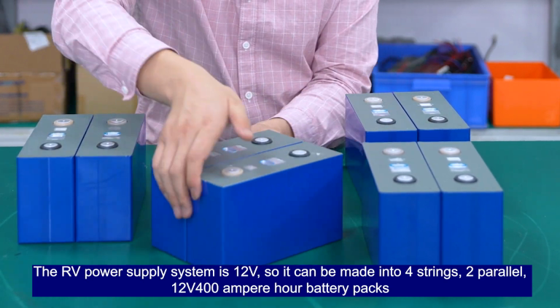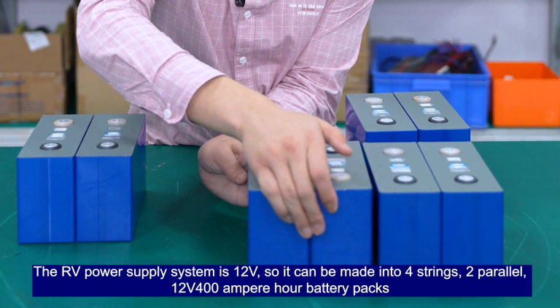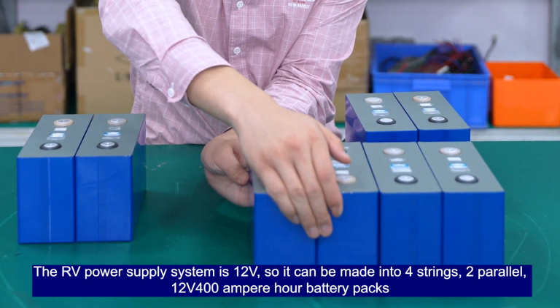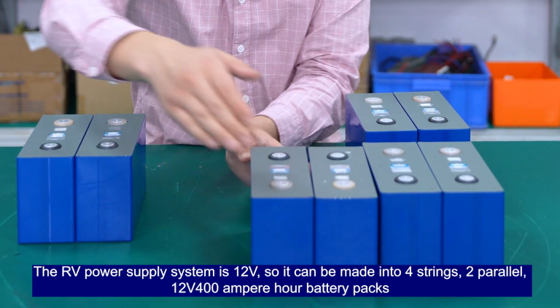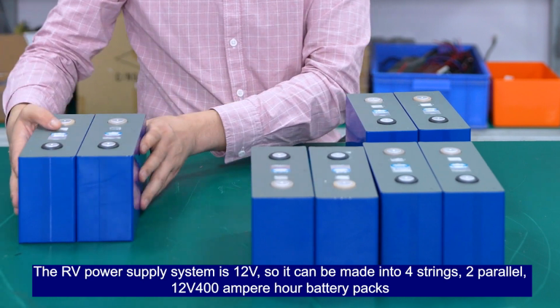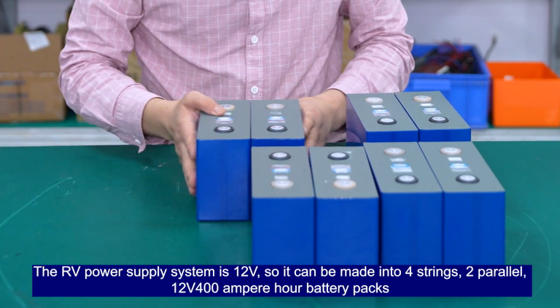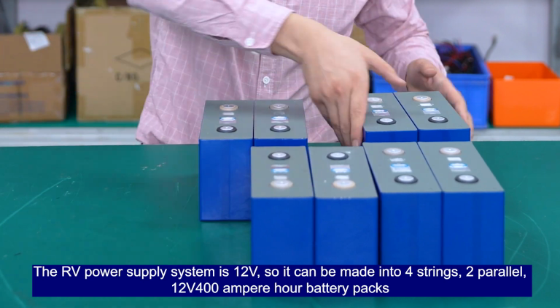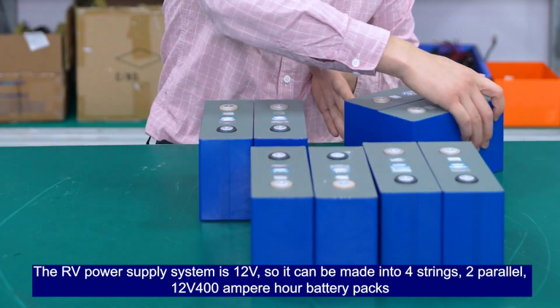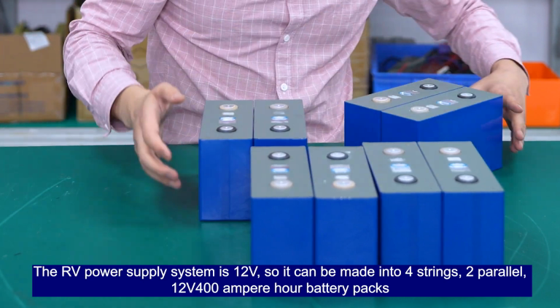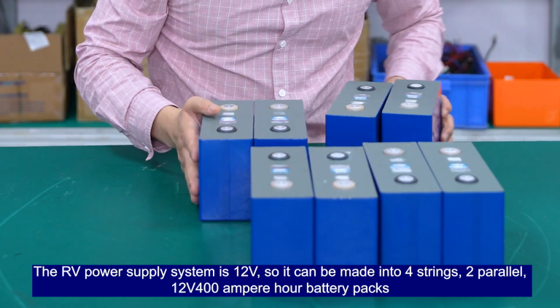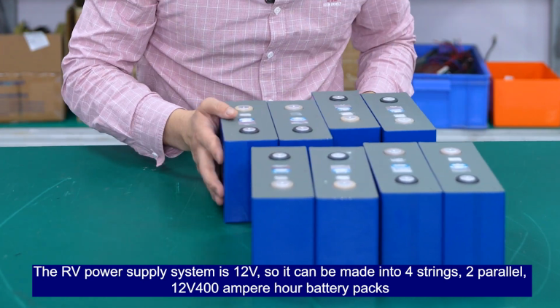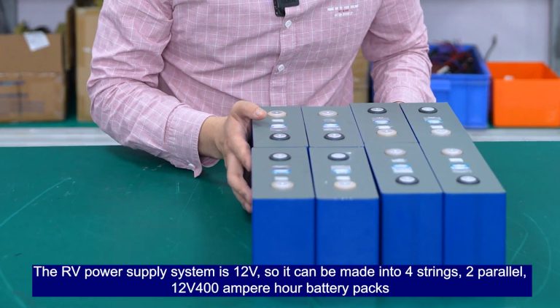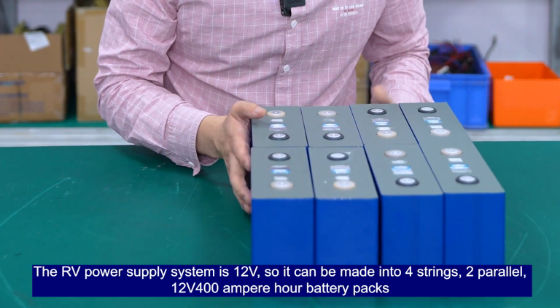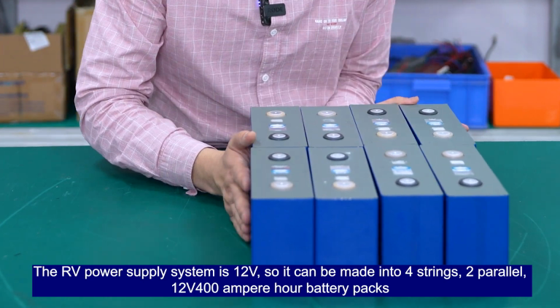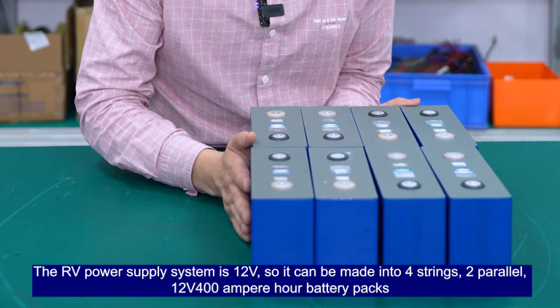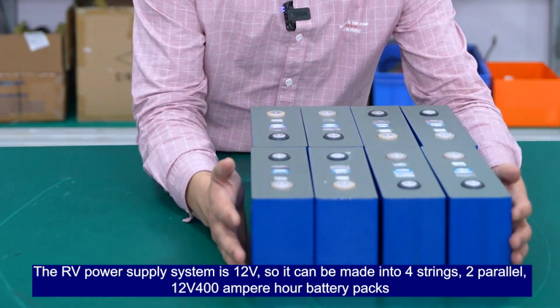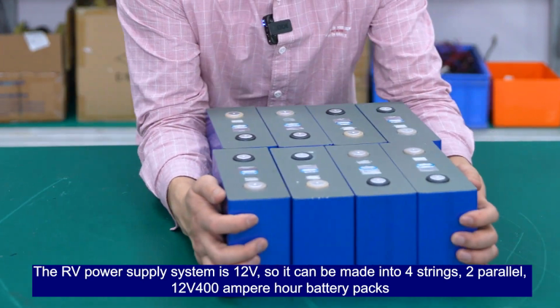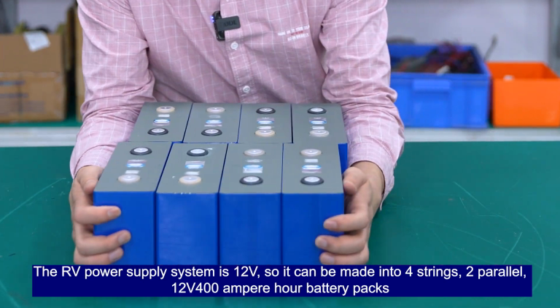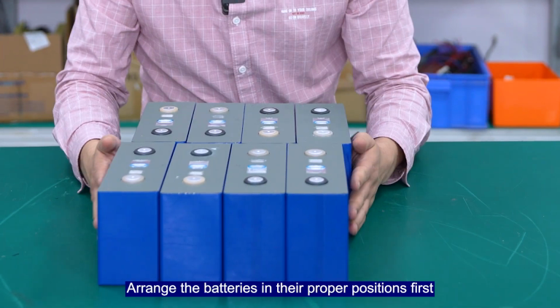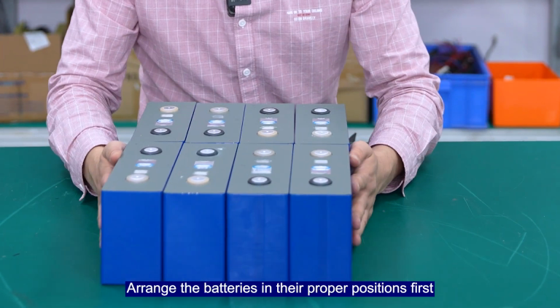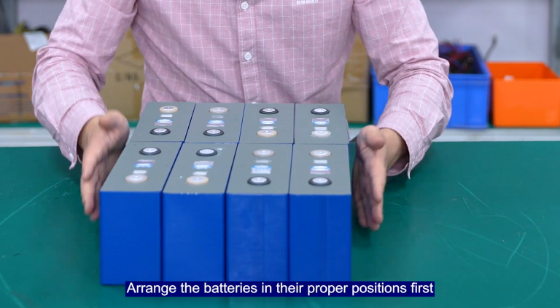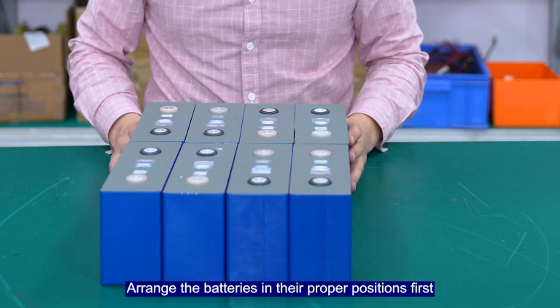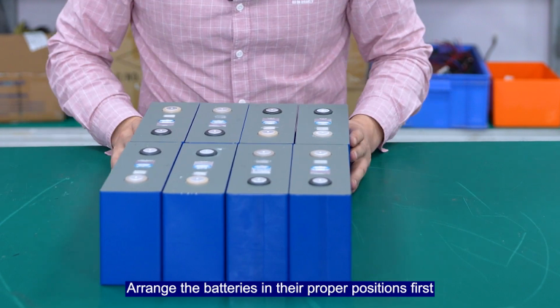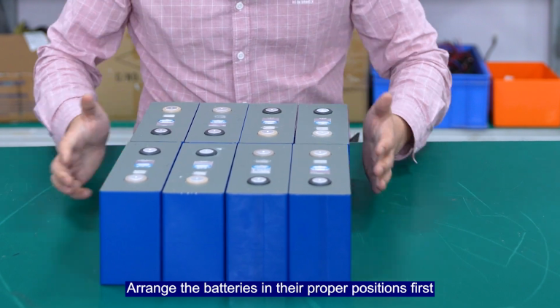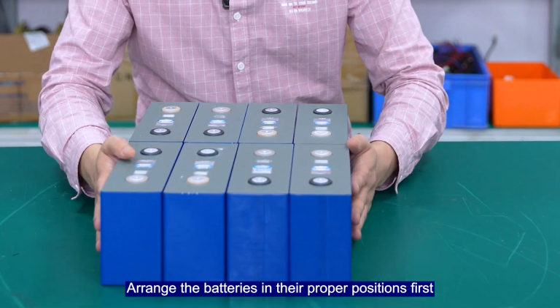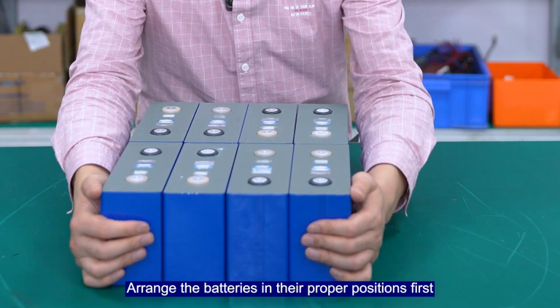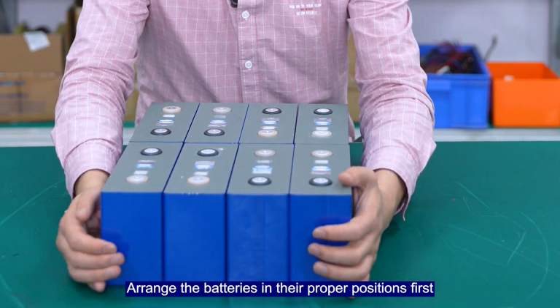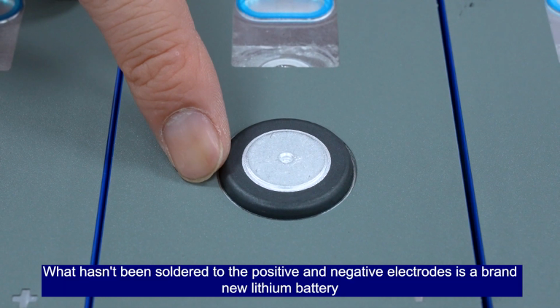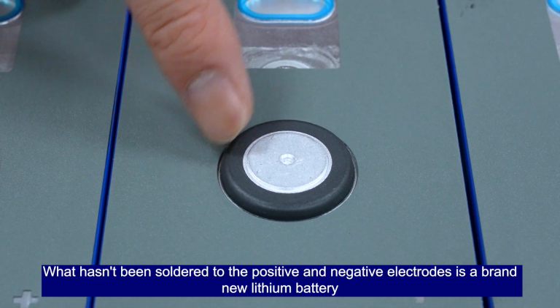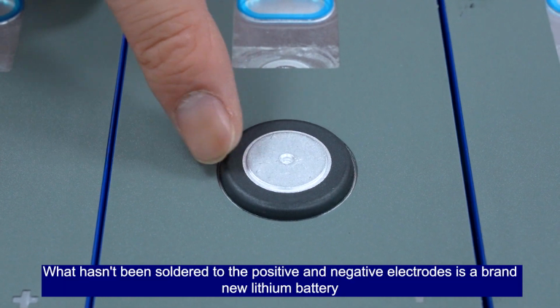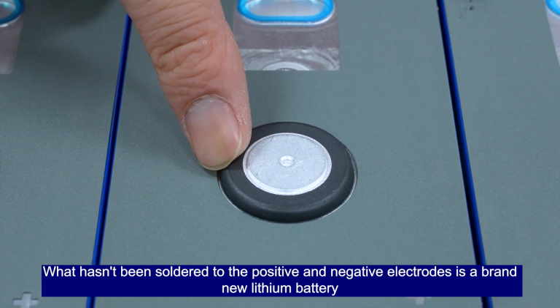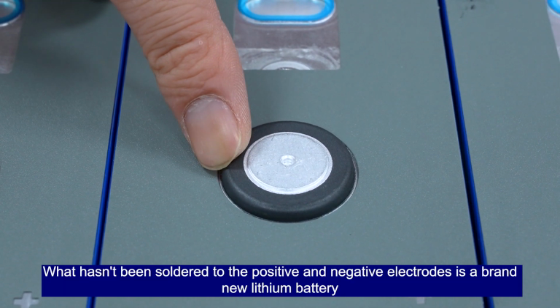The 12V system can be made into 4 strings, 2 parallel — a 12V 400Ah power battery pack. Arrange the batteries in their proper positions first.